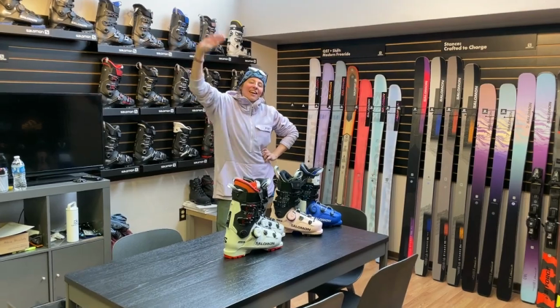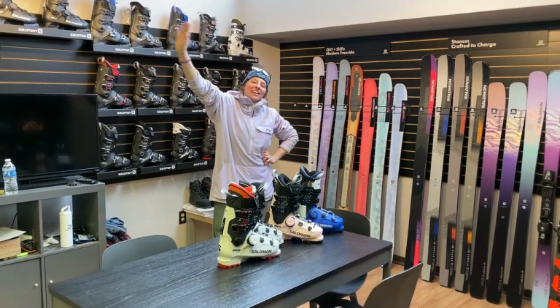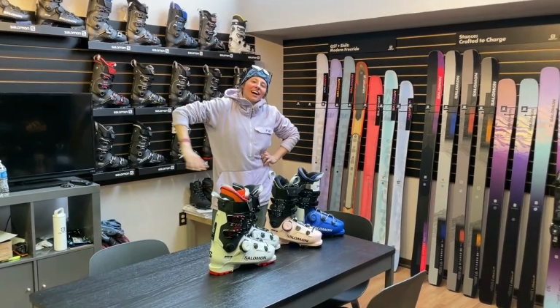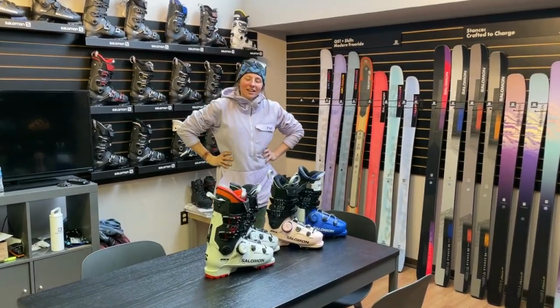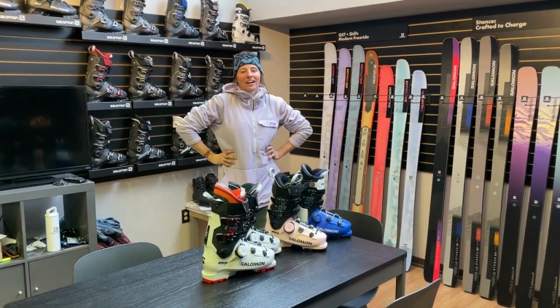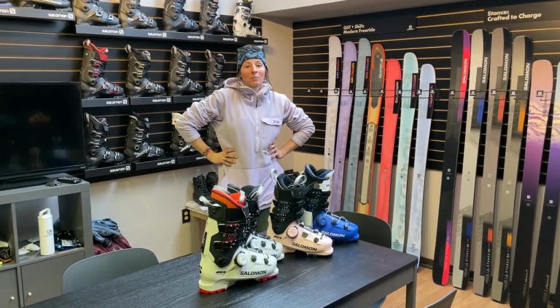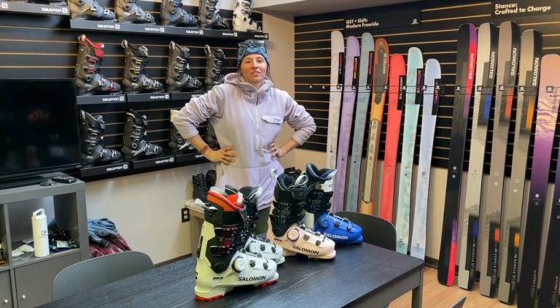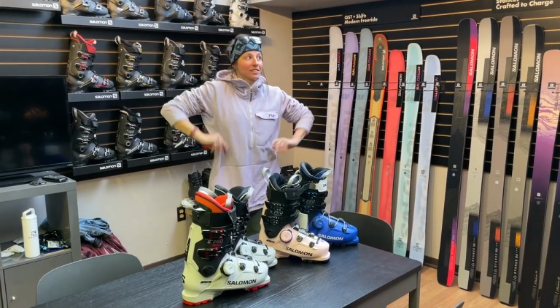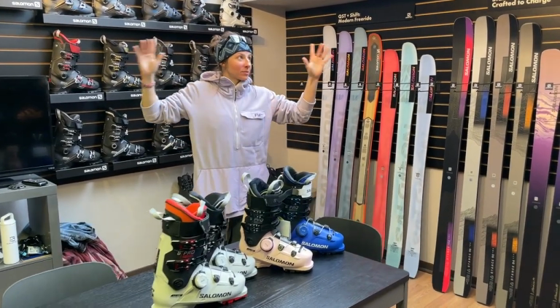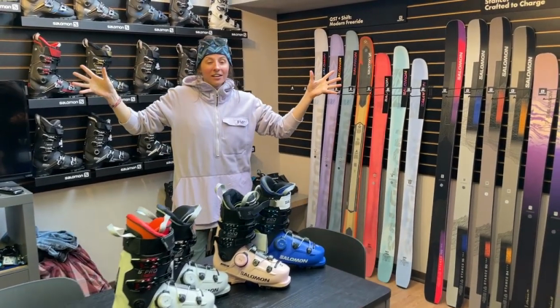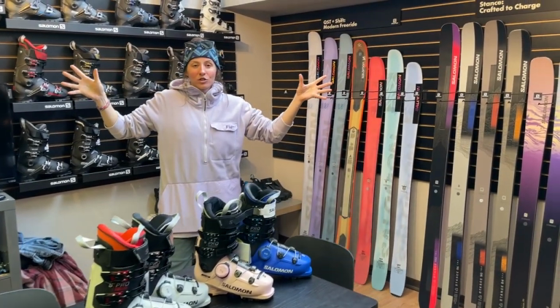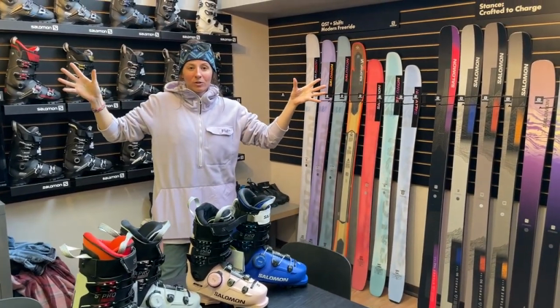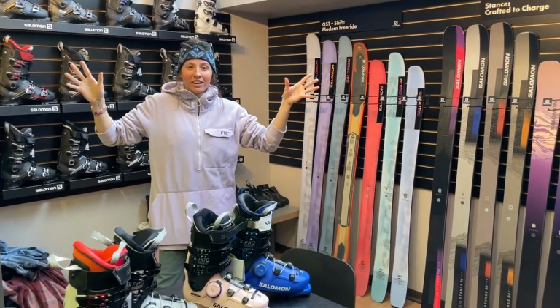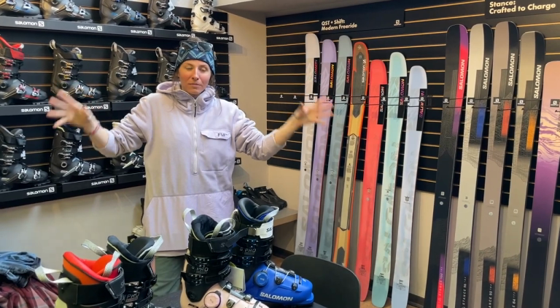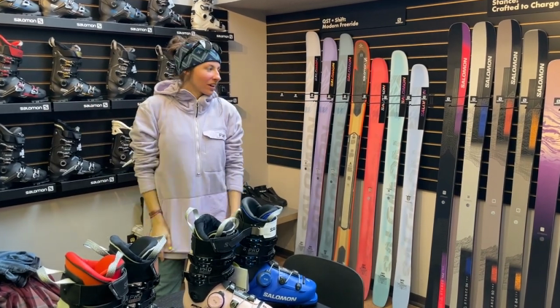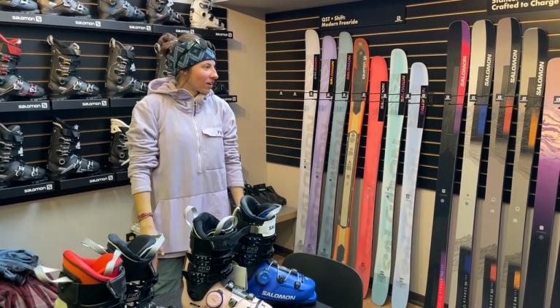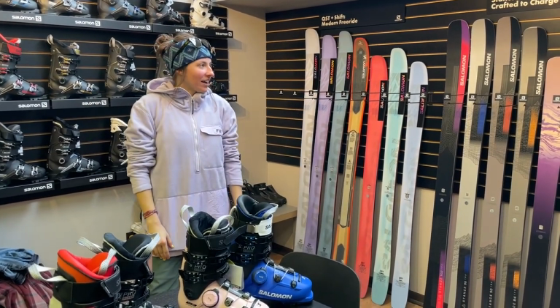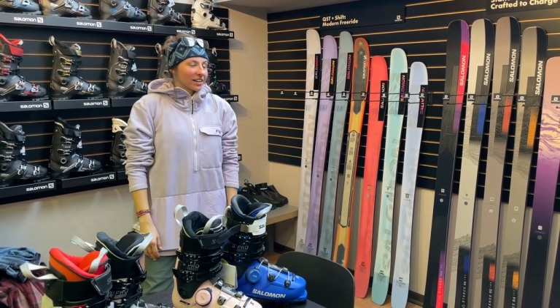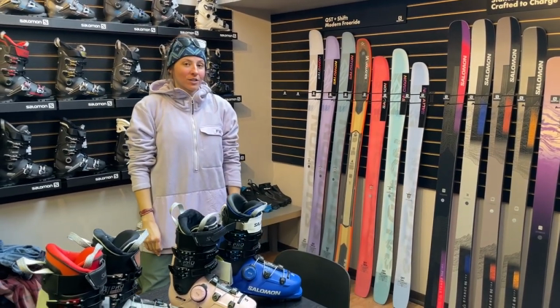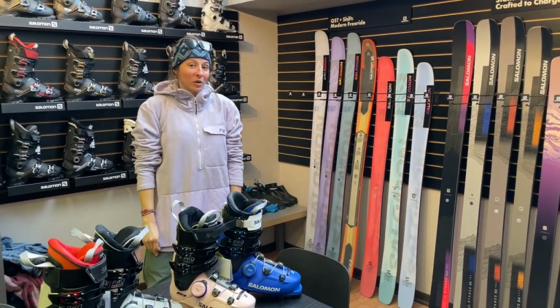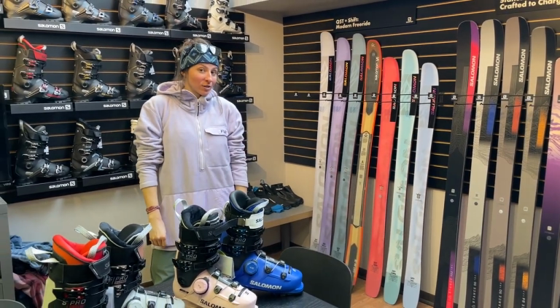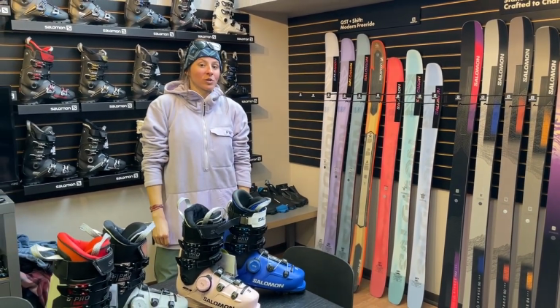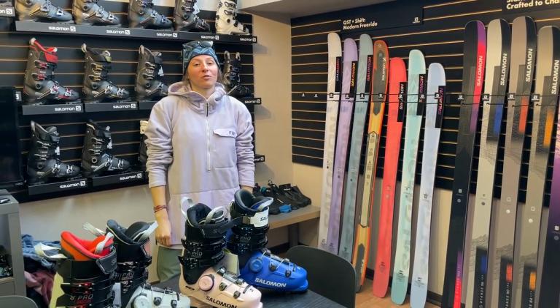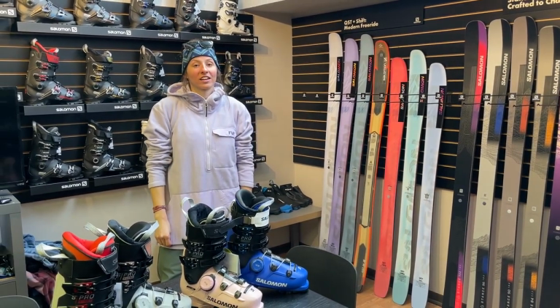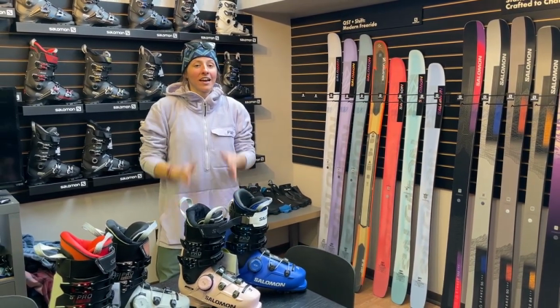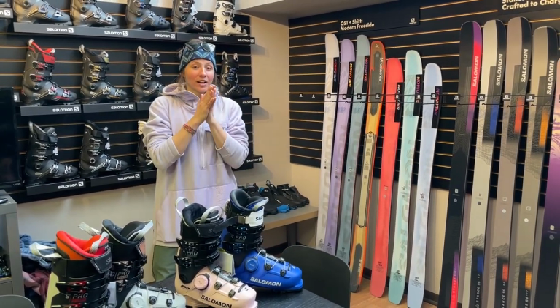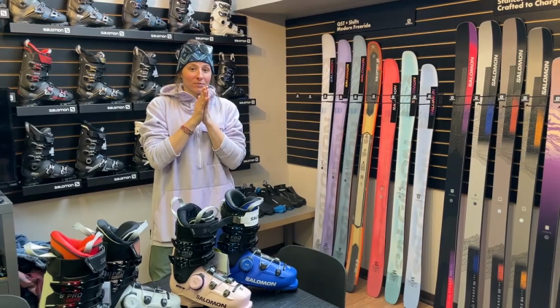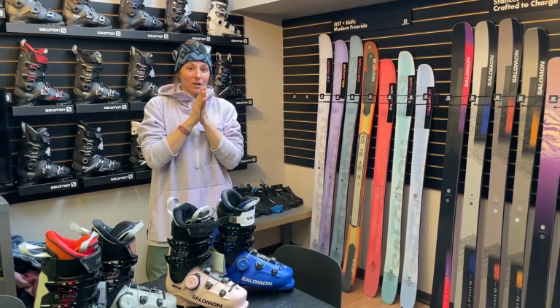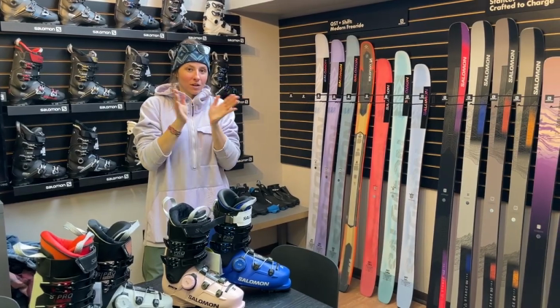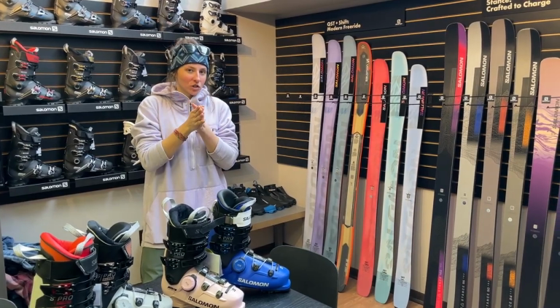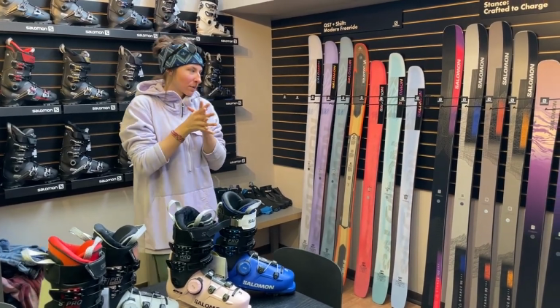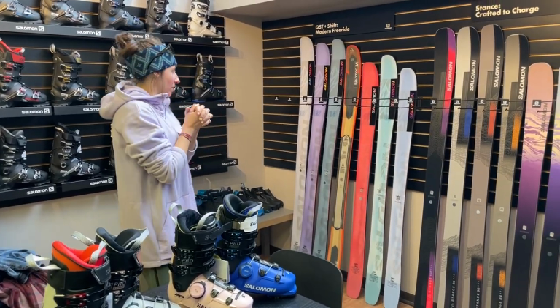Hey everybody, it's Alex. I'm here at Copper Mountain in Salomon's little showroom here on Mountain and we are checking out all the new 2023-2024 gear. There's a lot of new stuff from Salomon, so let's just jump into it.